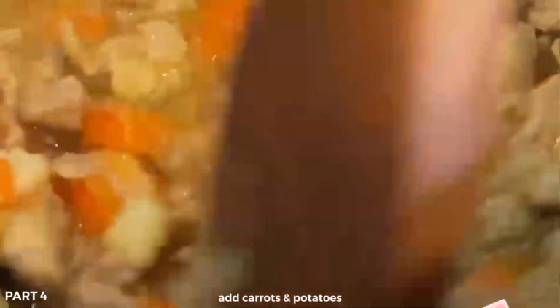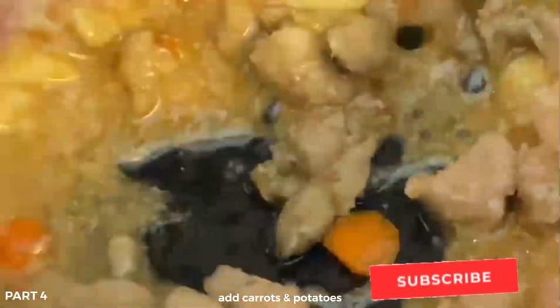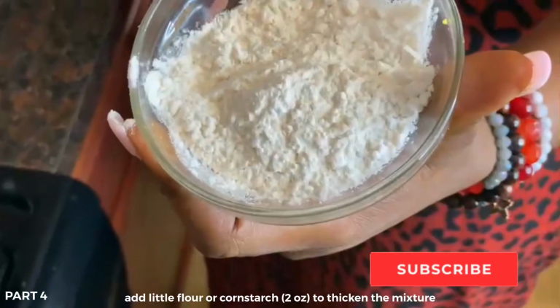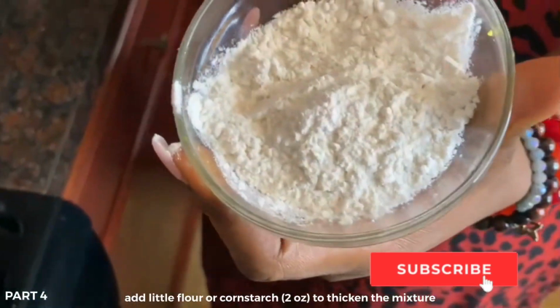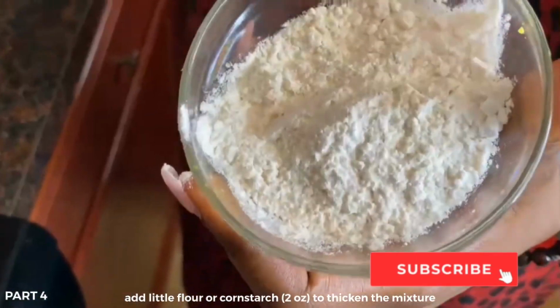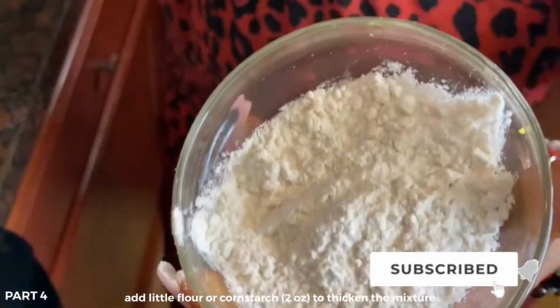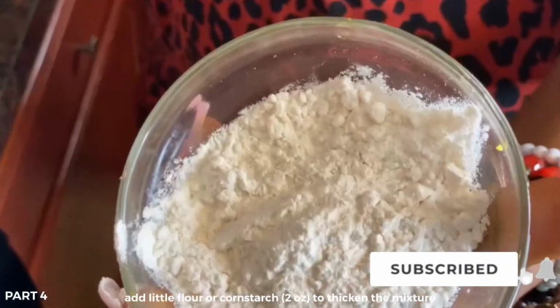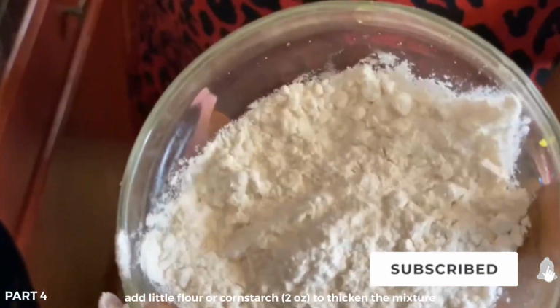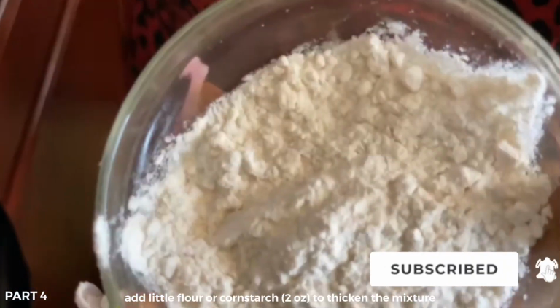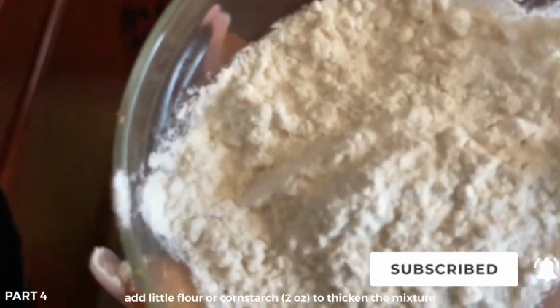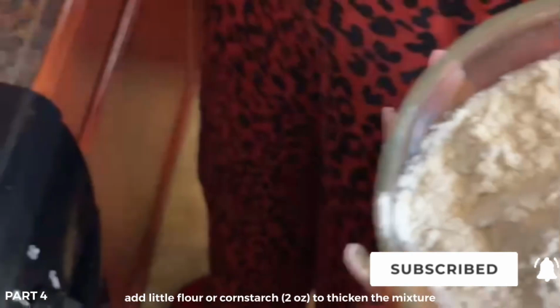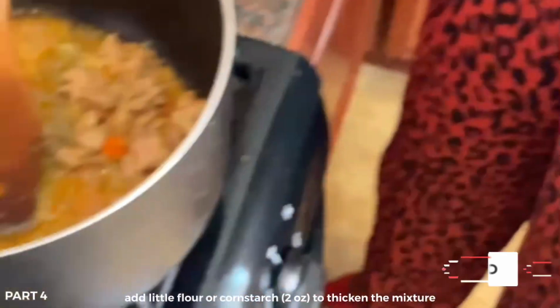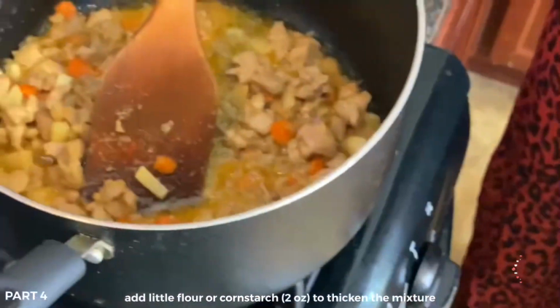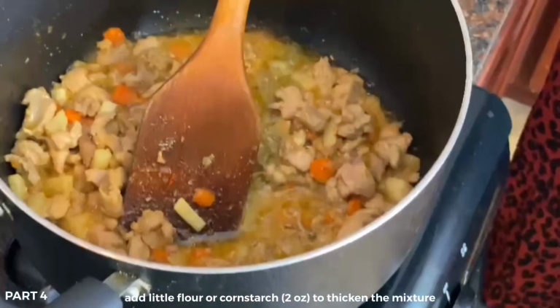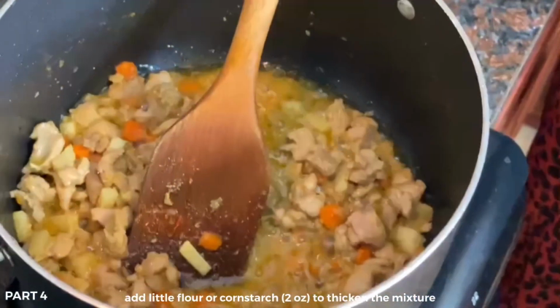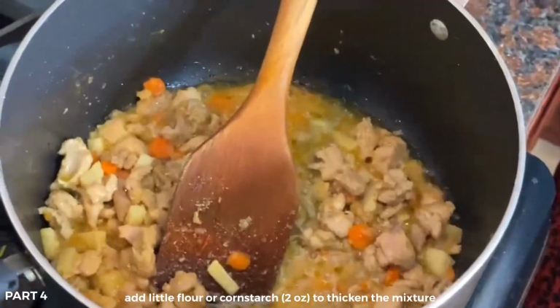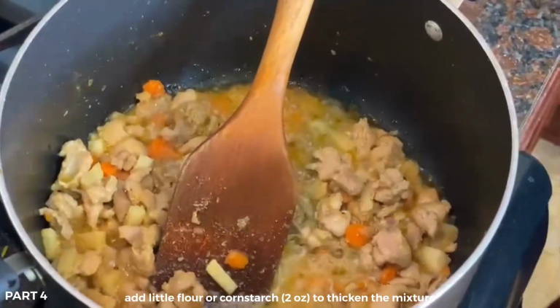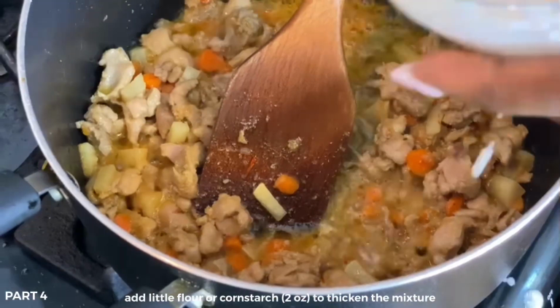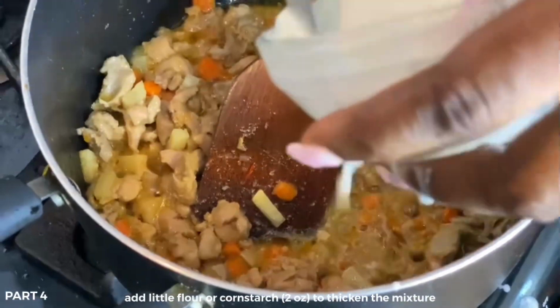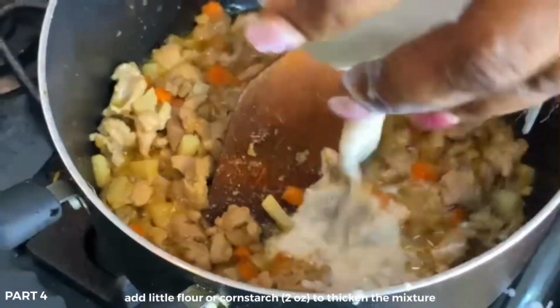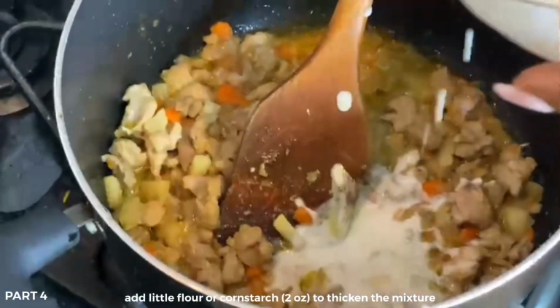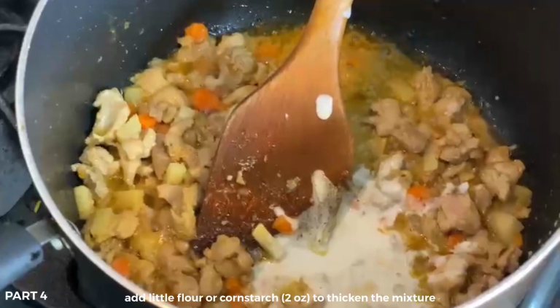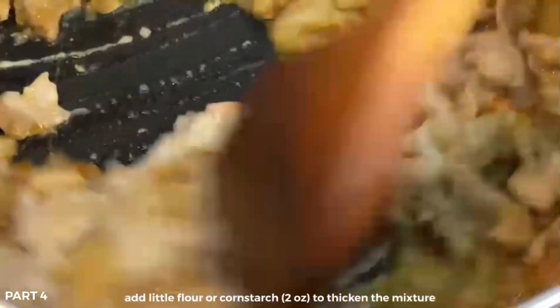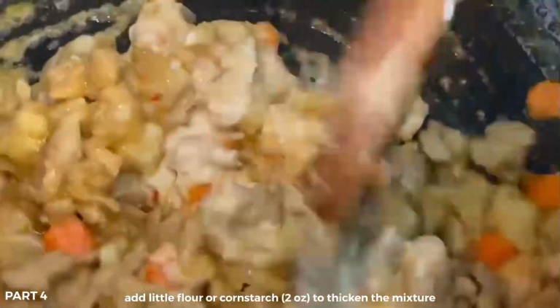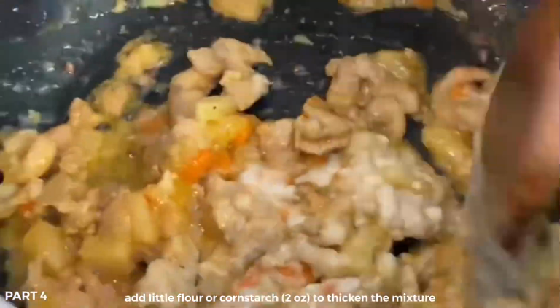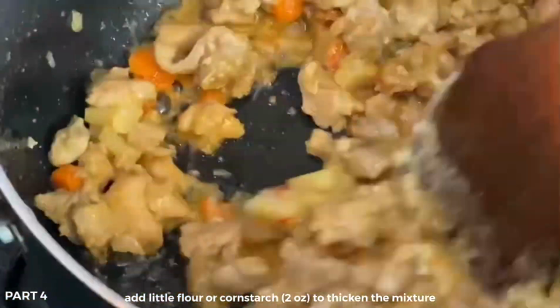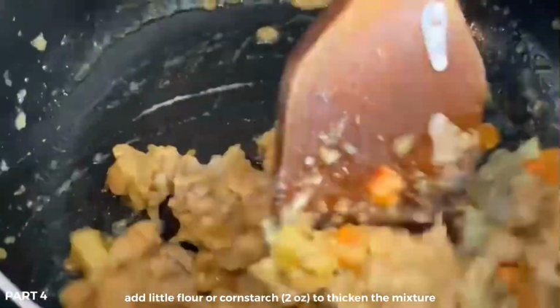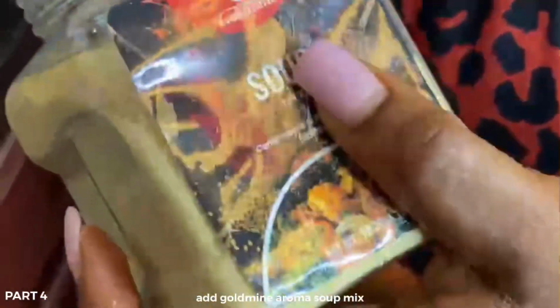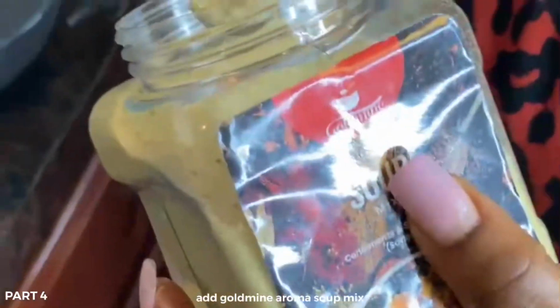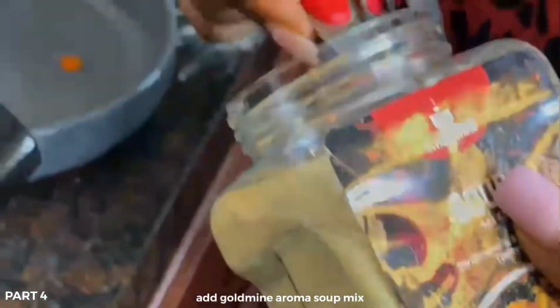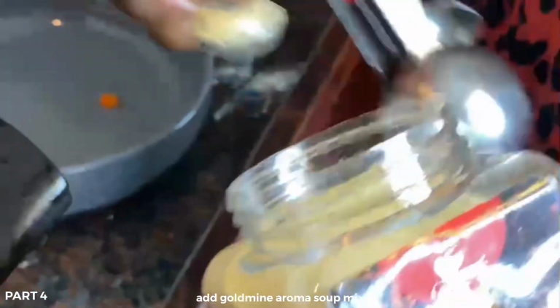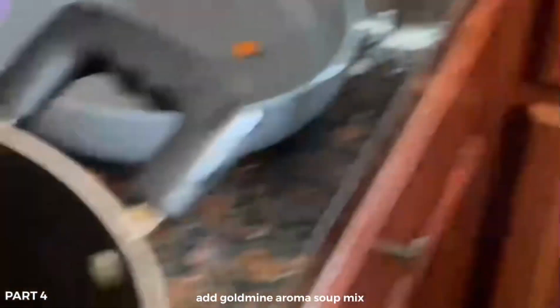It could be your multi-purpose flour, or it could be your cornstarch. About 2.5 ml is okay.